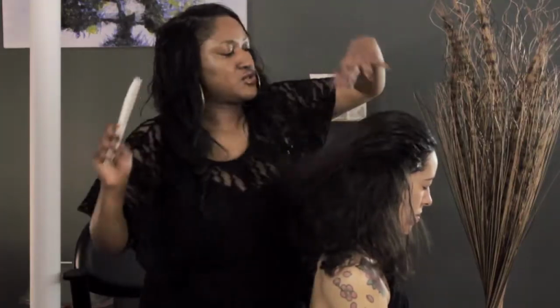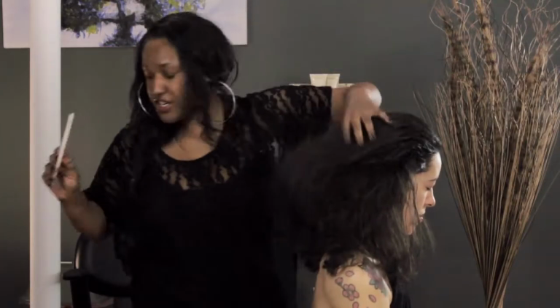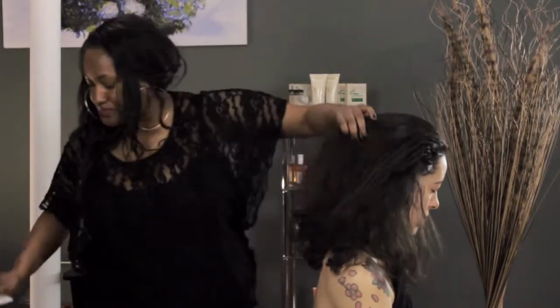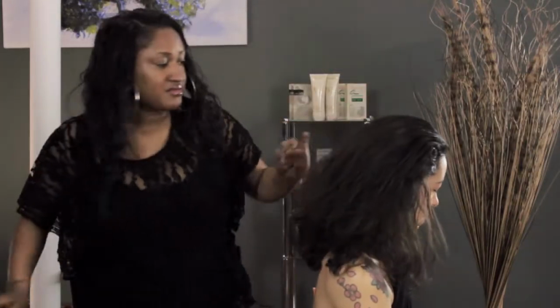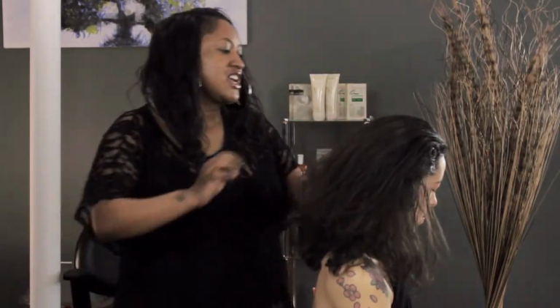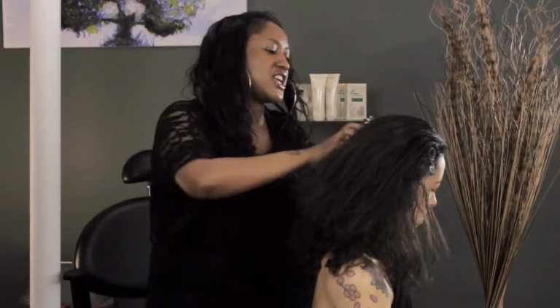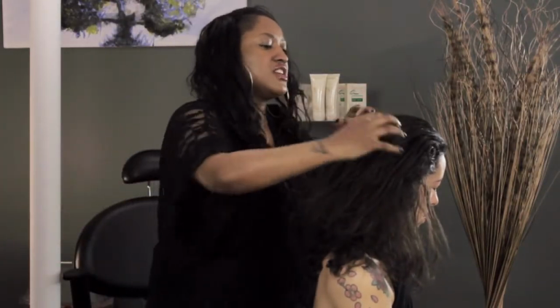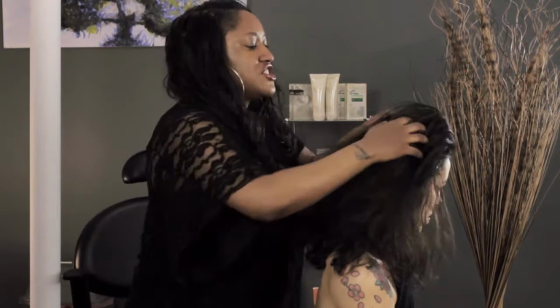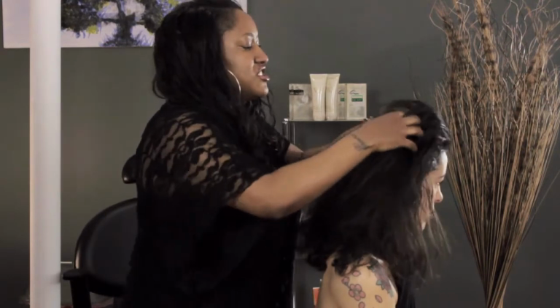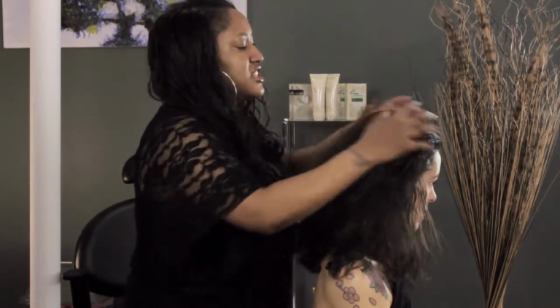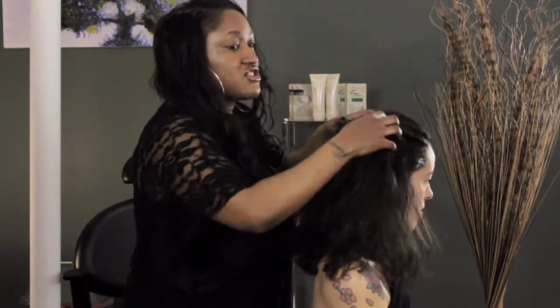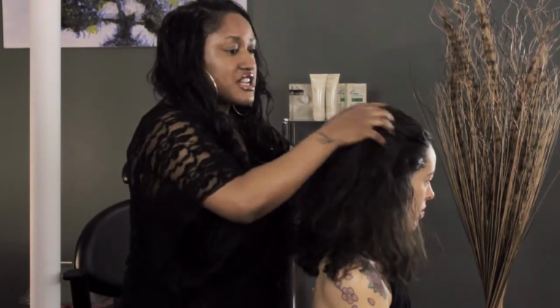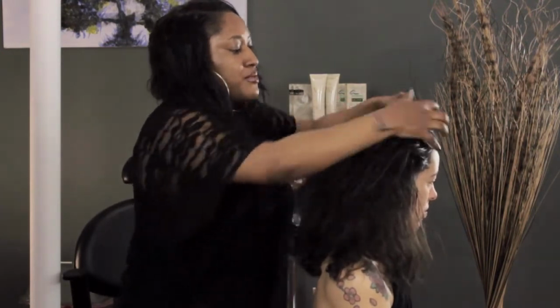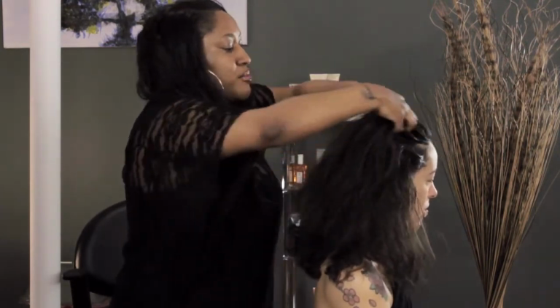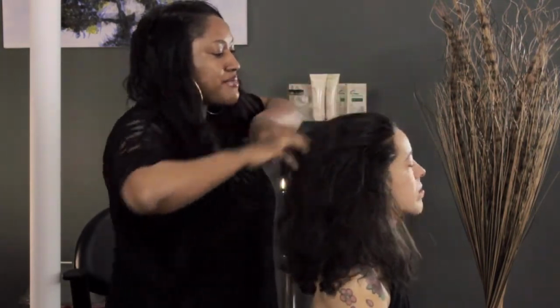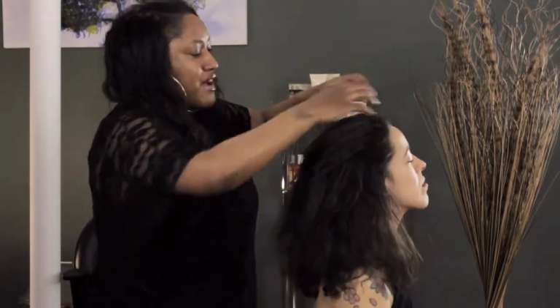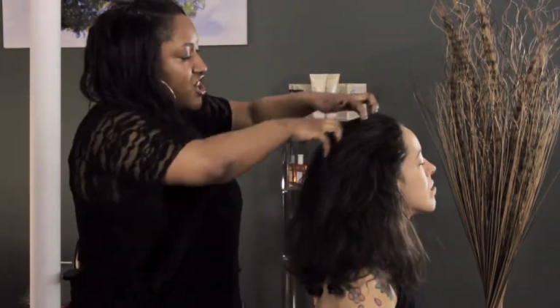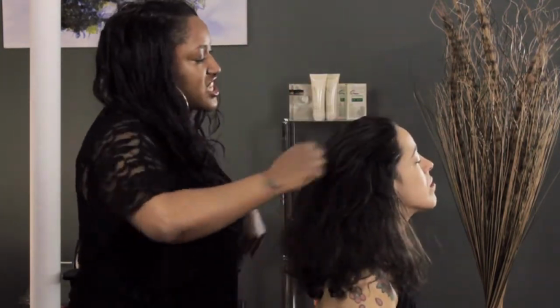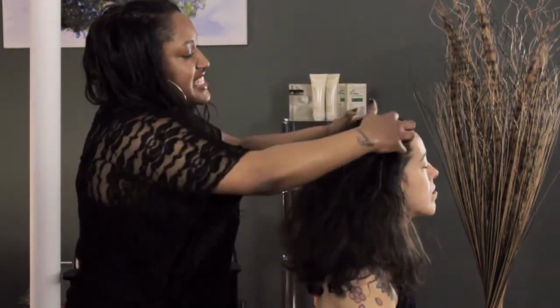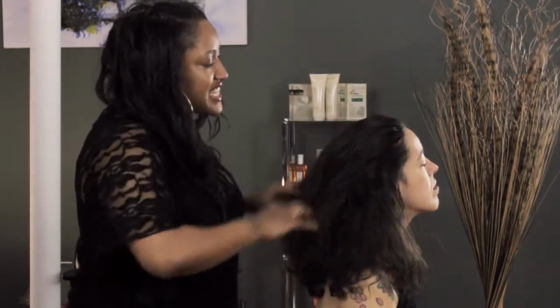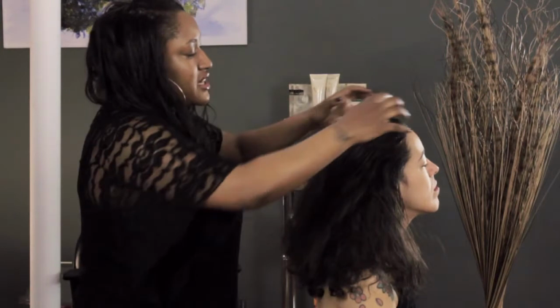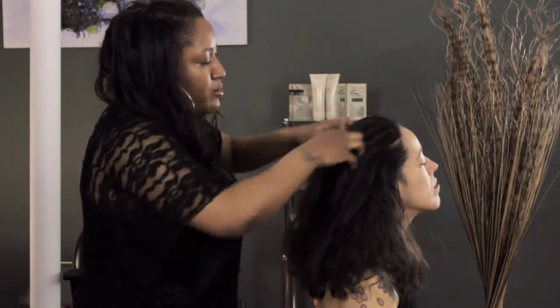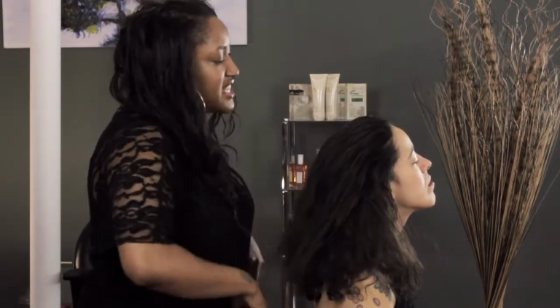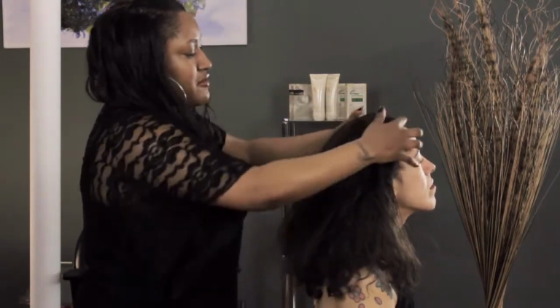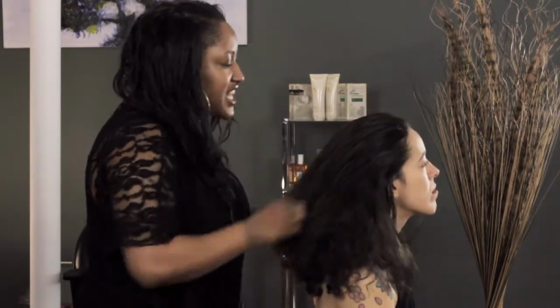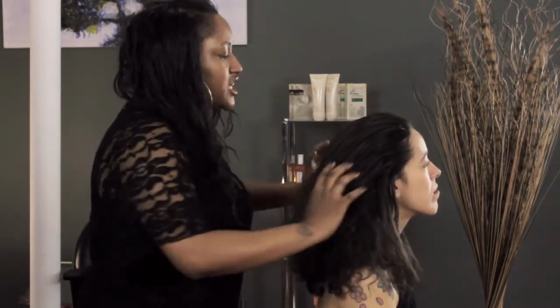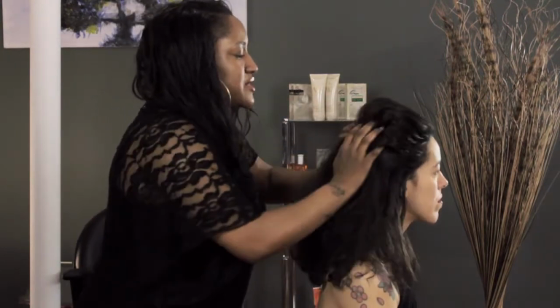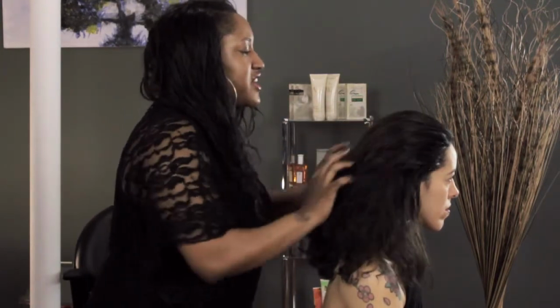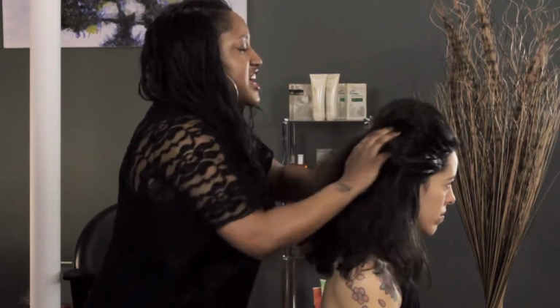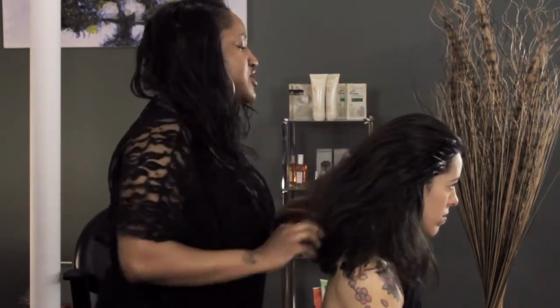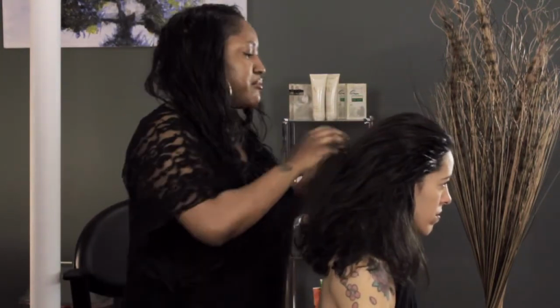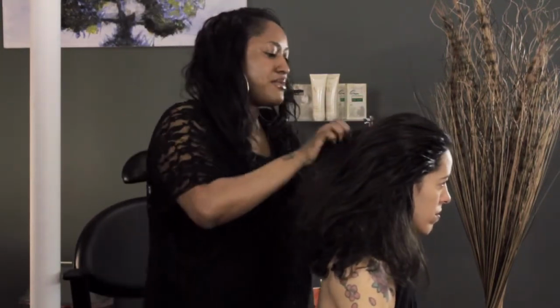We're going to scrunch this up a little bit and pull it back with our fingers, because that's going to make it a little bit more piecey in the front — it's not going to look as perfect — and just push it up a little bit.